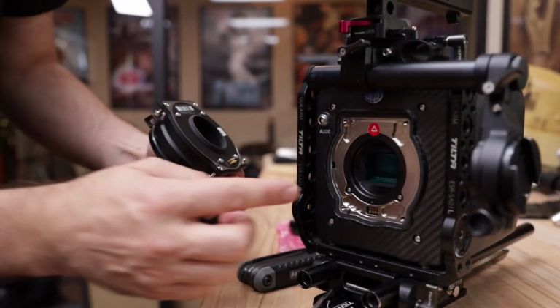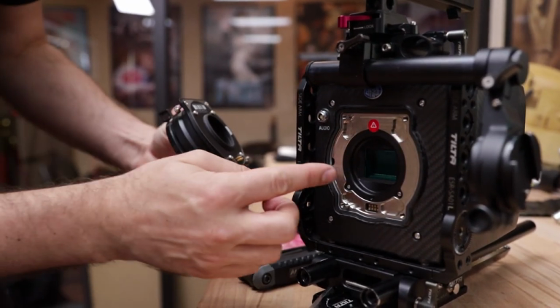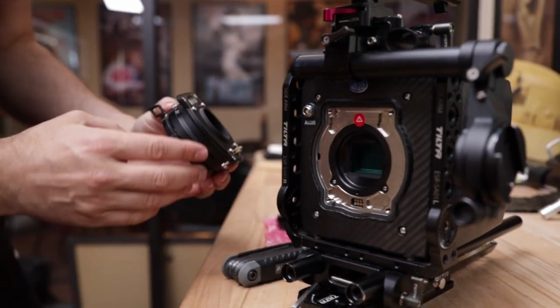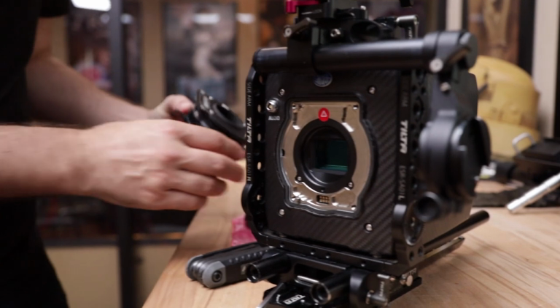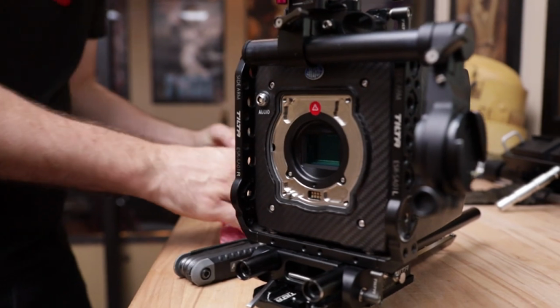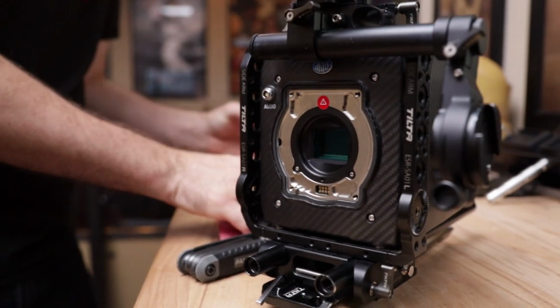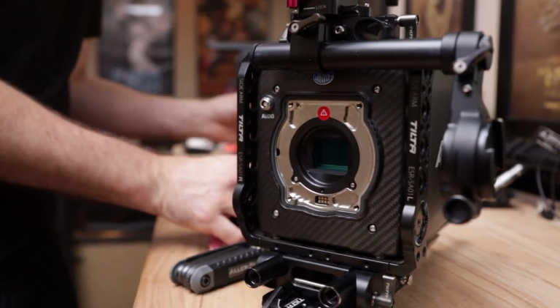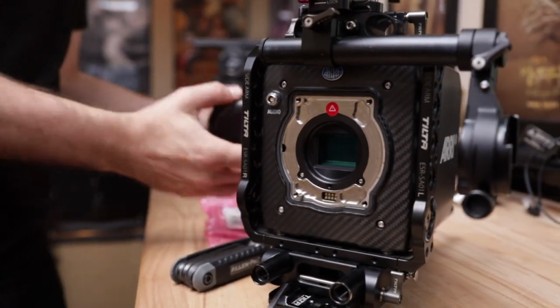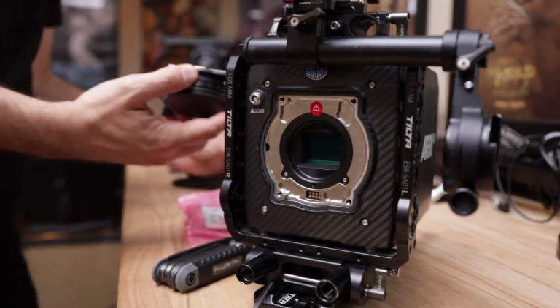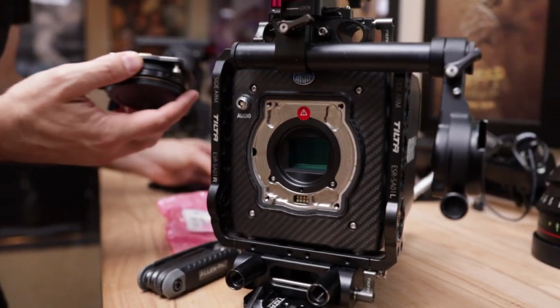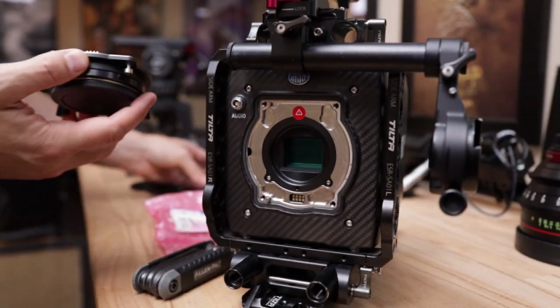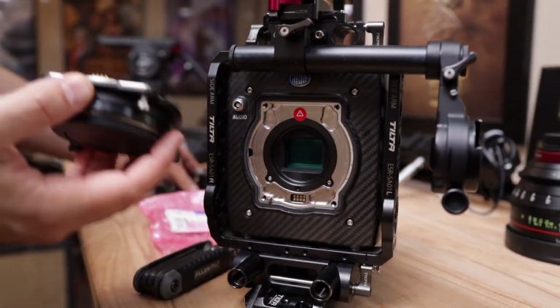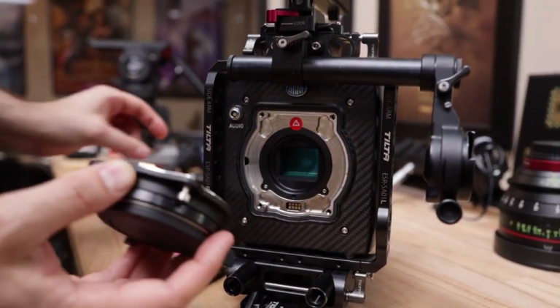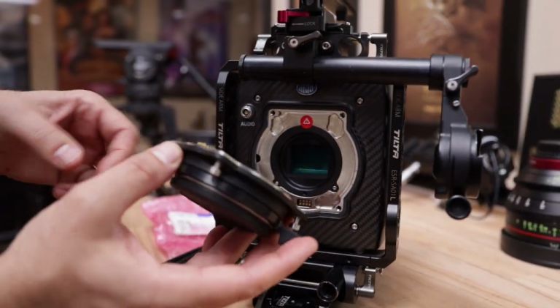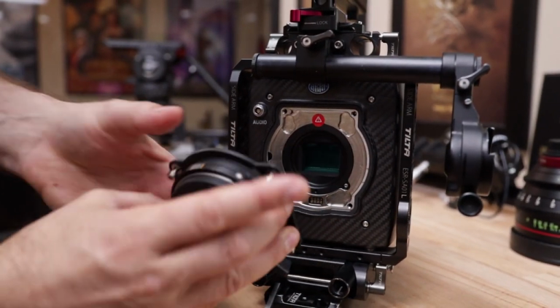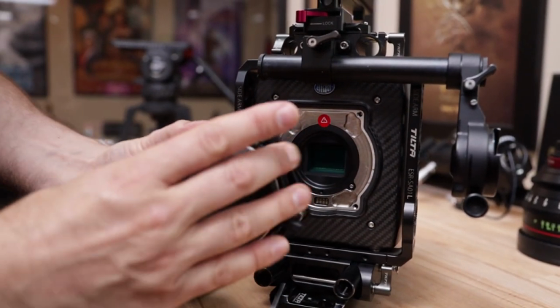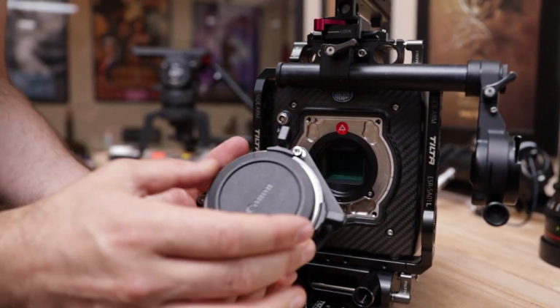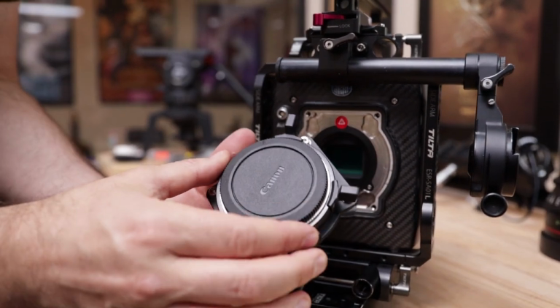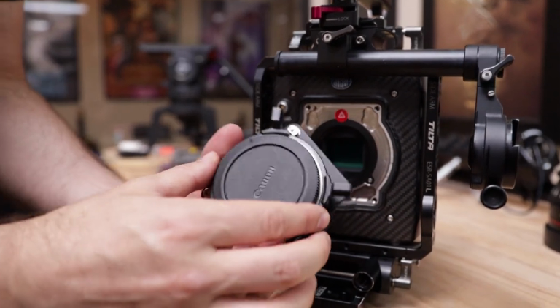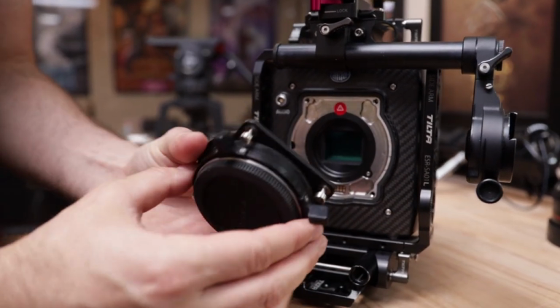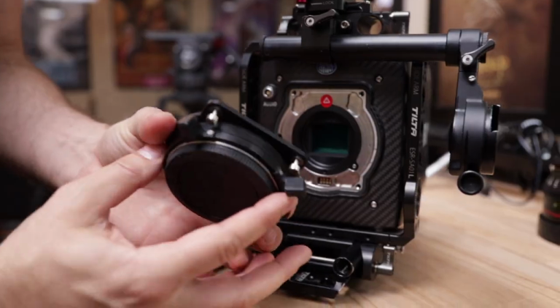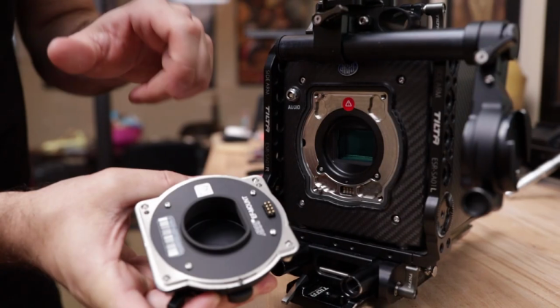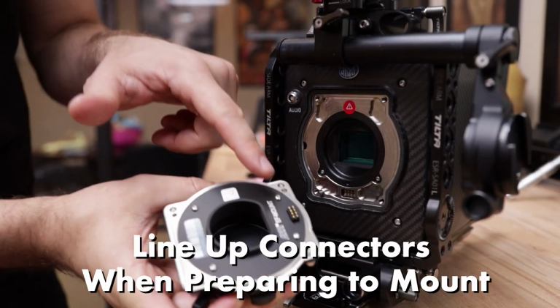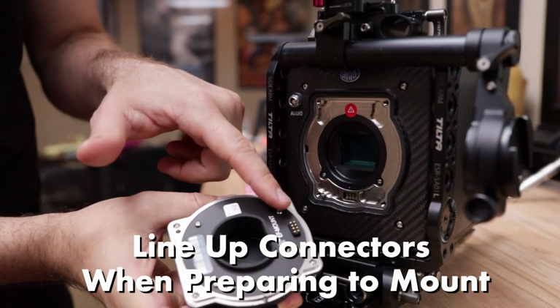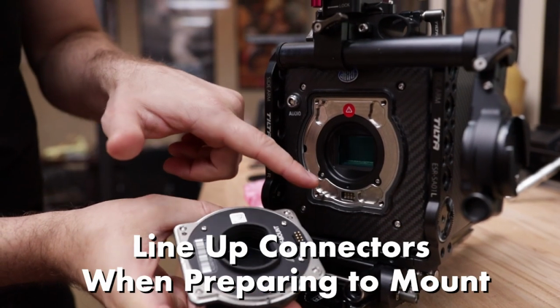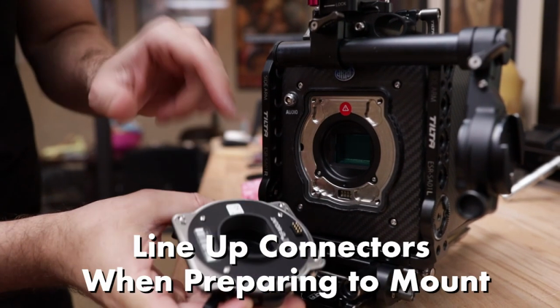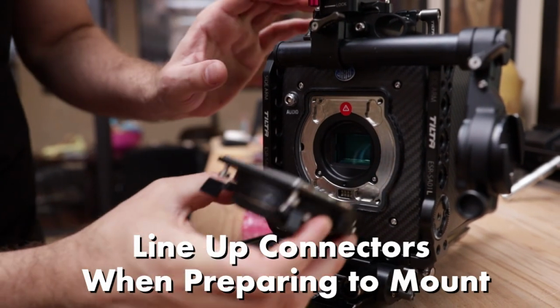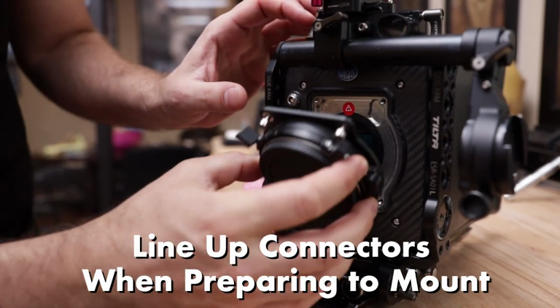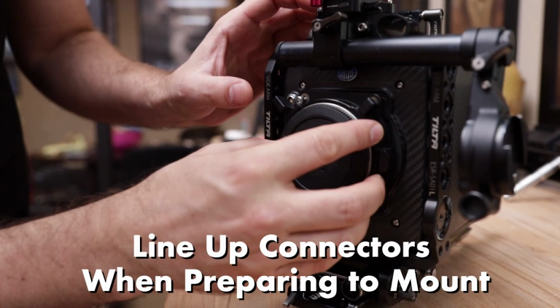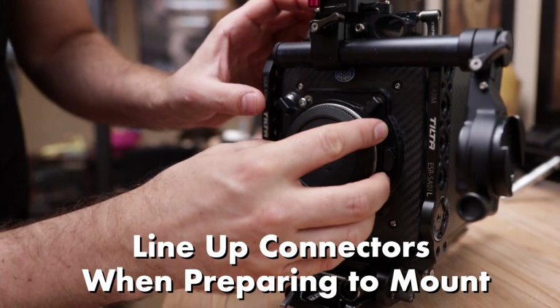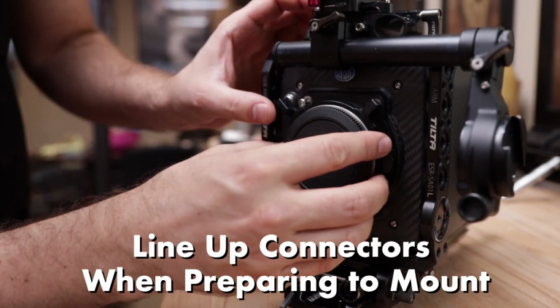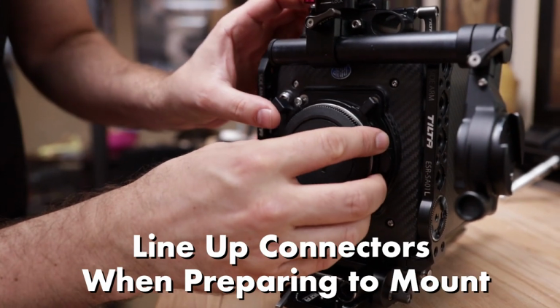Boom — look at that pretty sensor. And then we're going to grab the EF mount. Here's the EF mount. Make sure you line up the connectors and put that right on there.